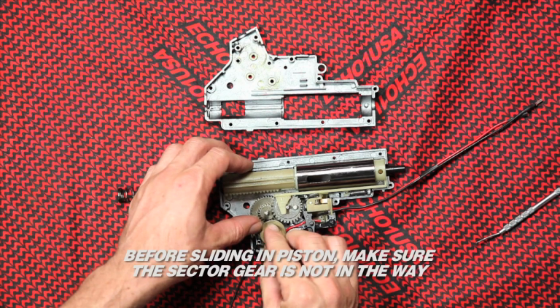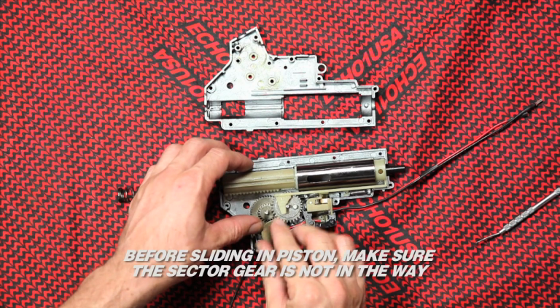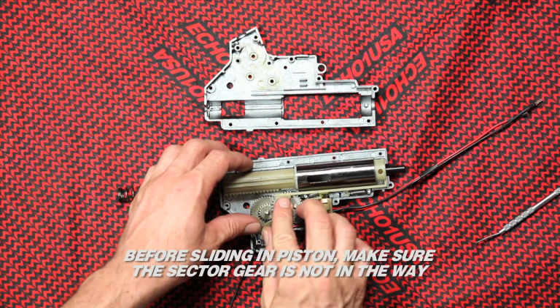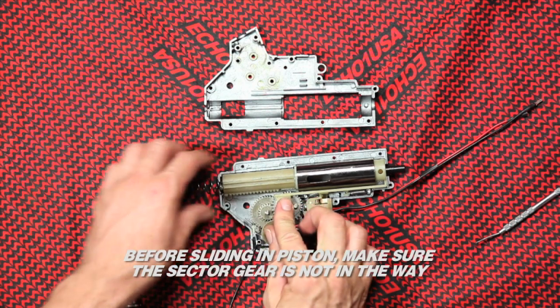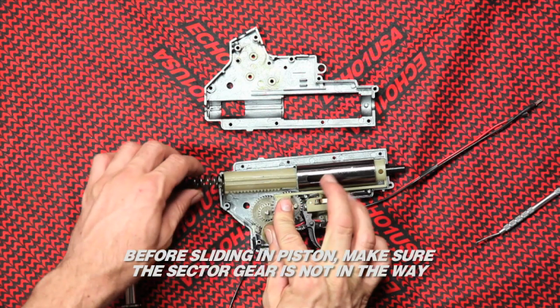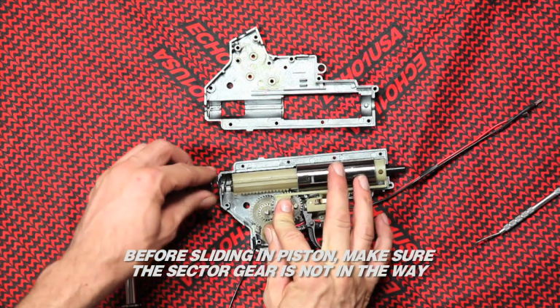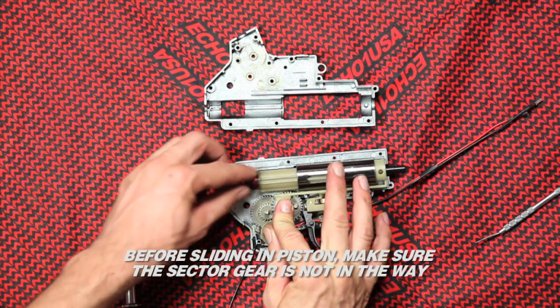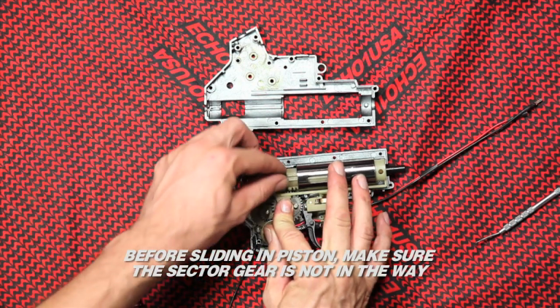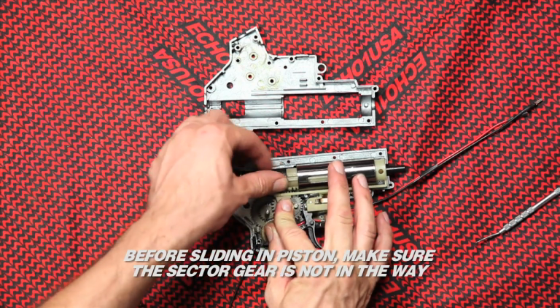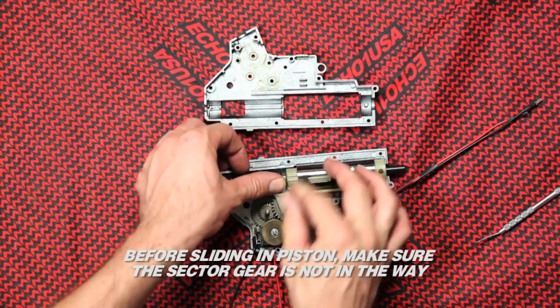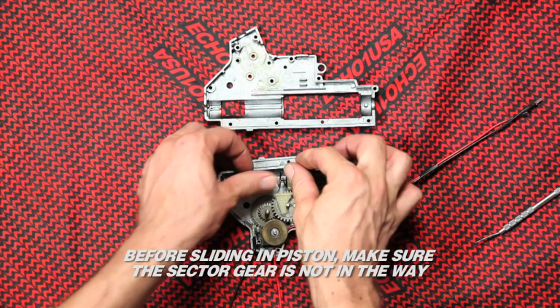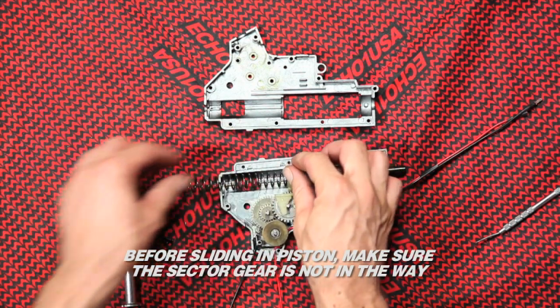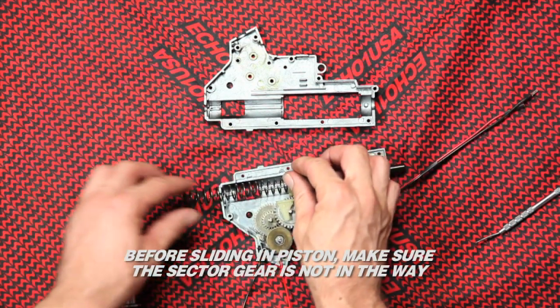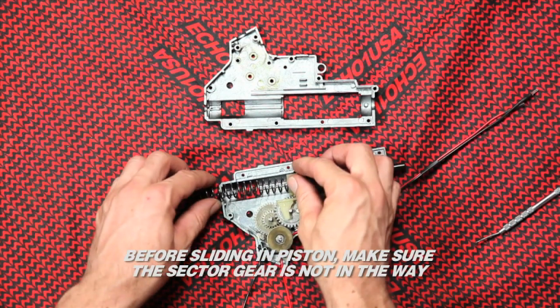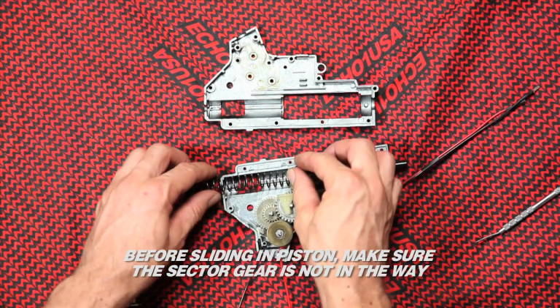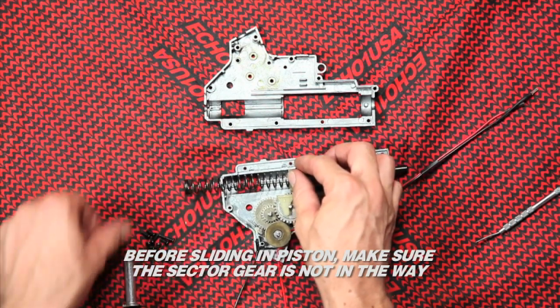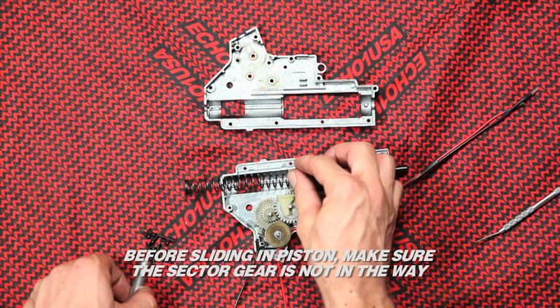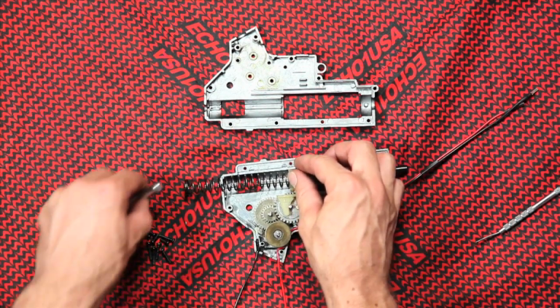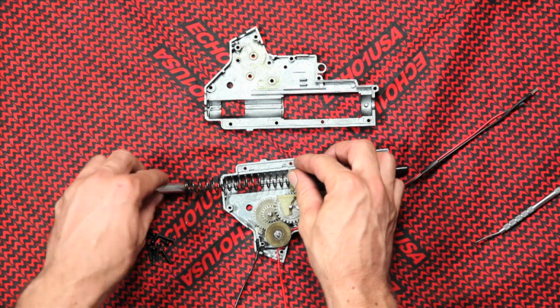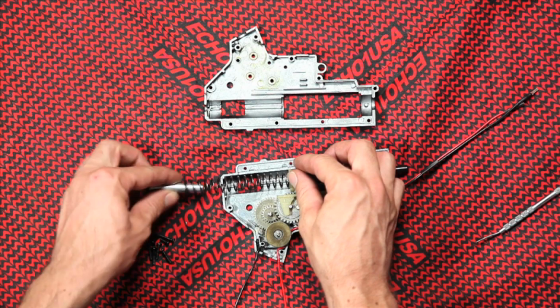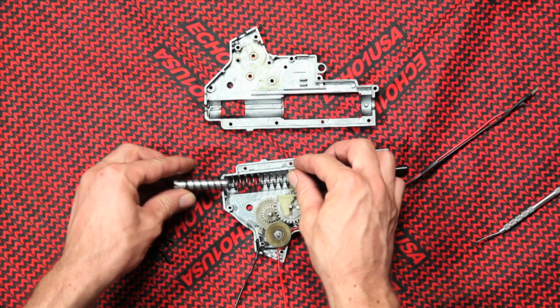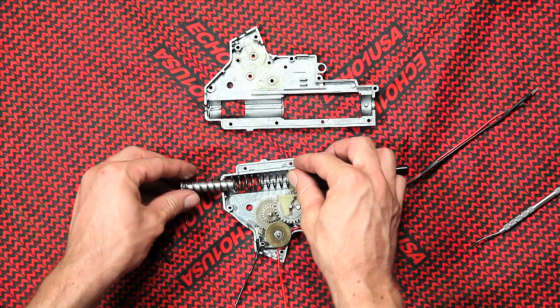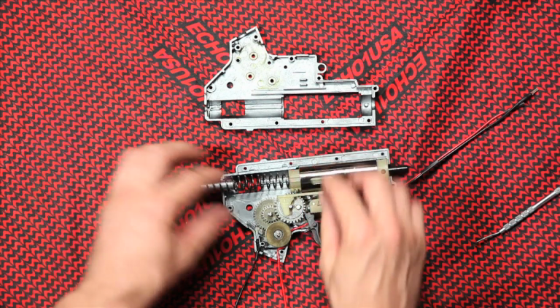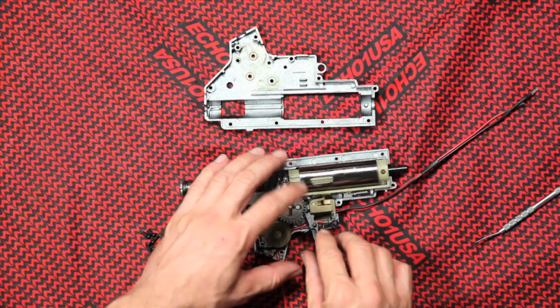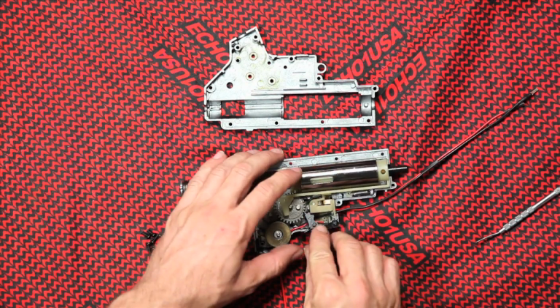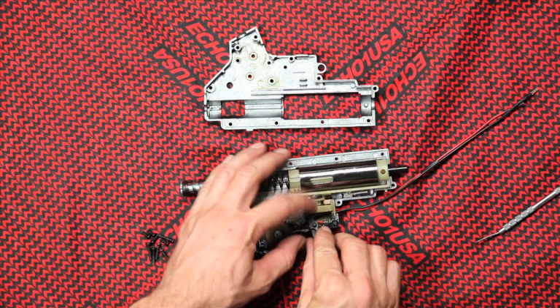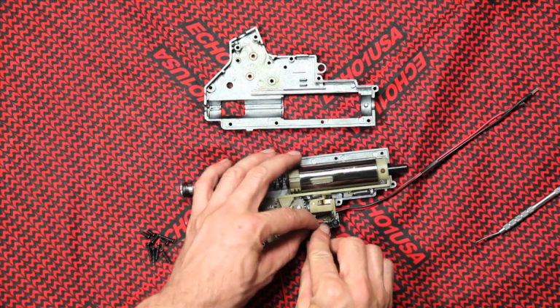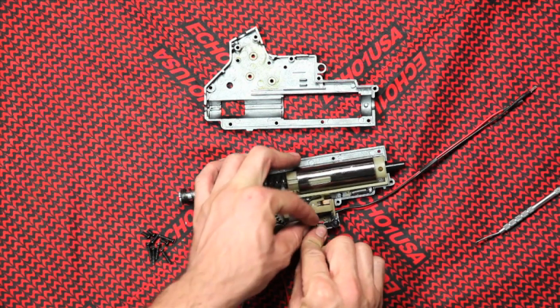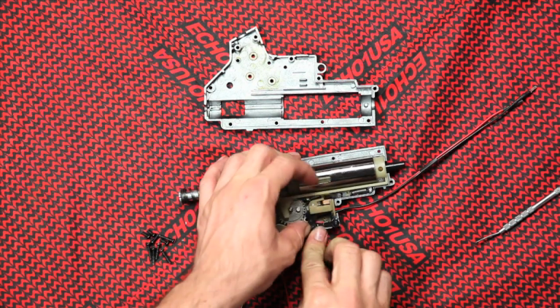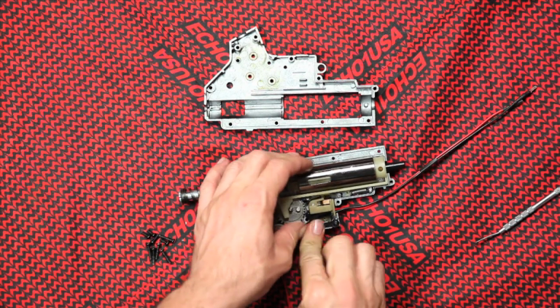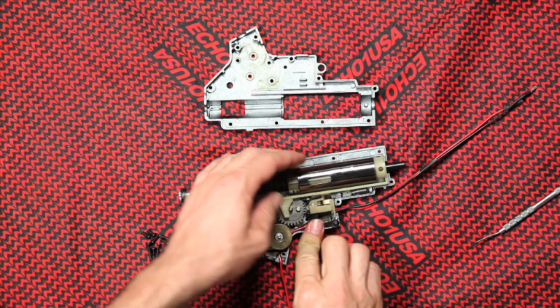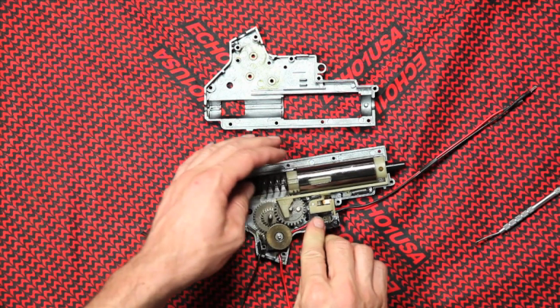Before sliding in the piston, make sure the sector gear is not in the way. Have the piston and the gear in this arrangement to prevent damage.